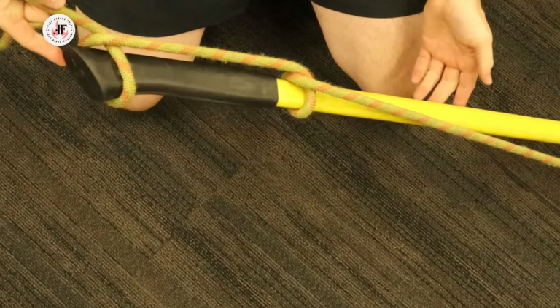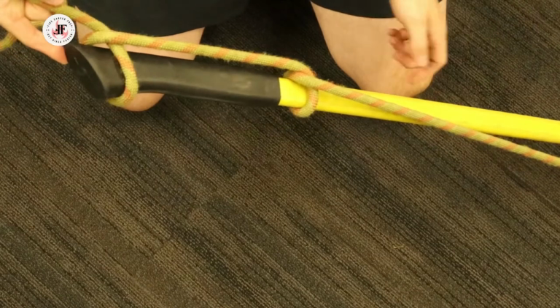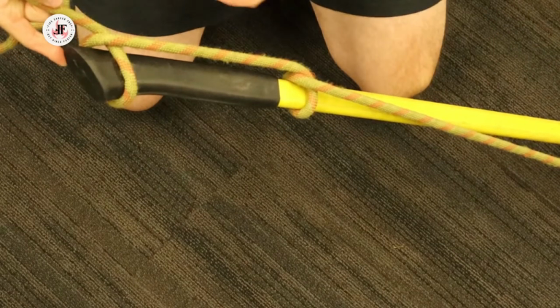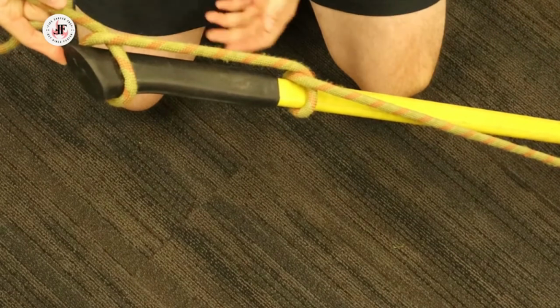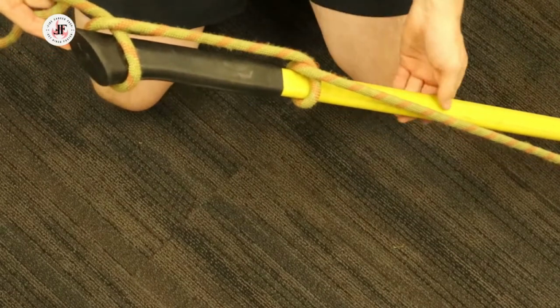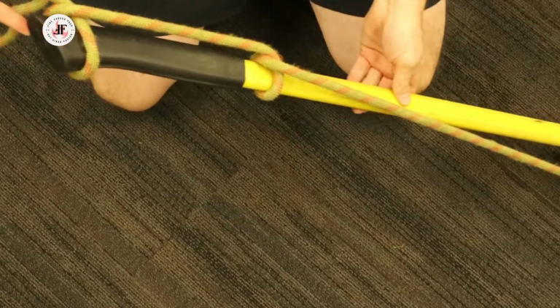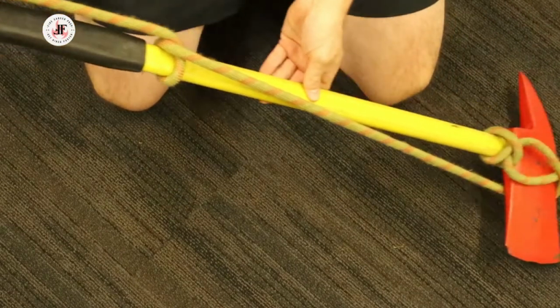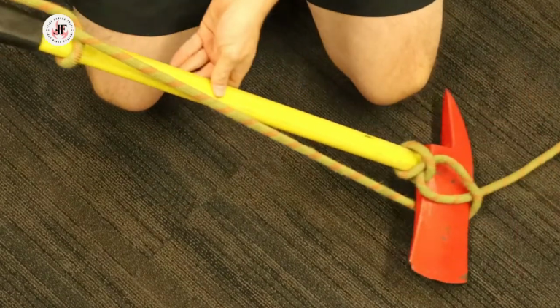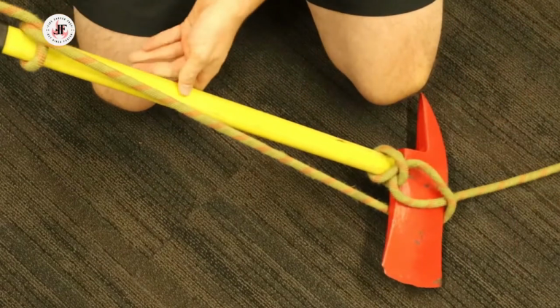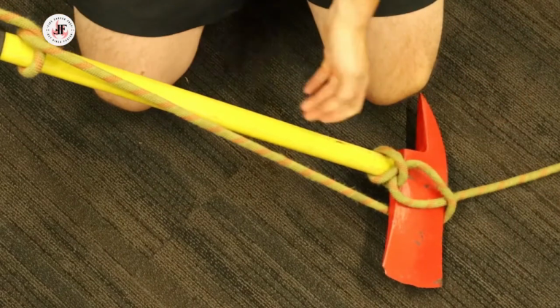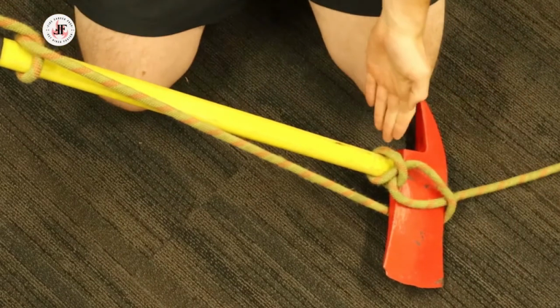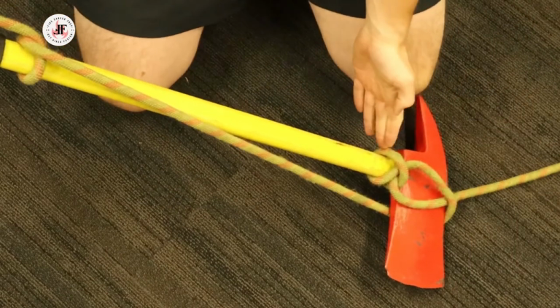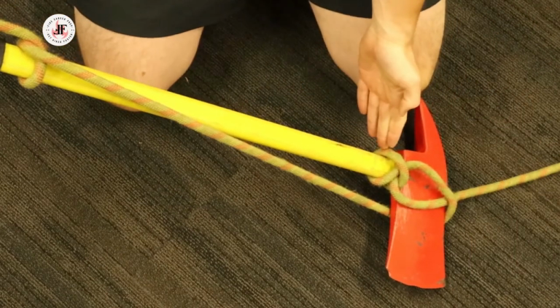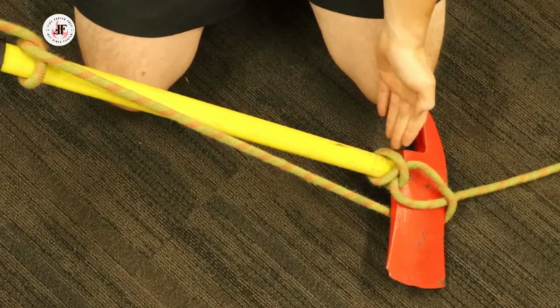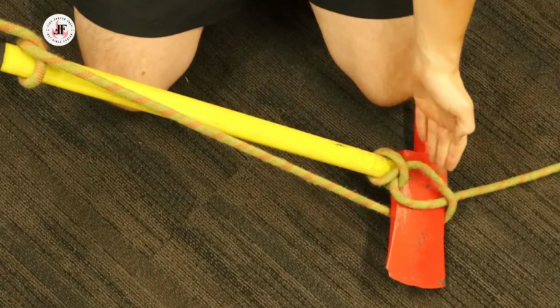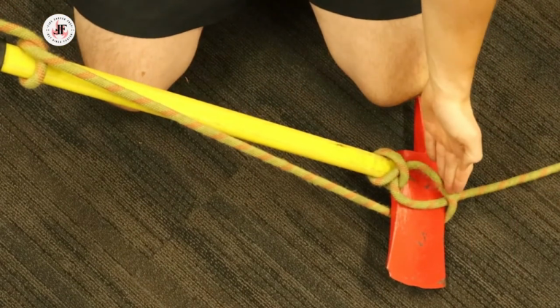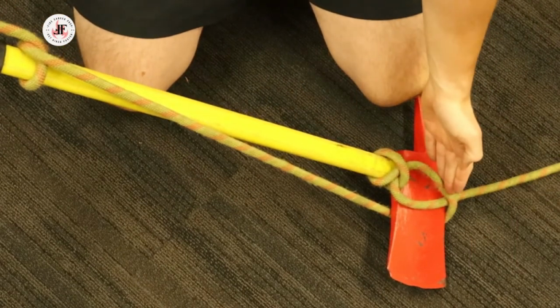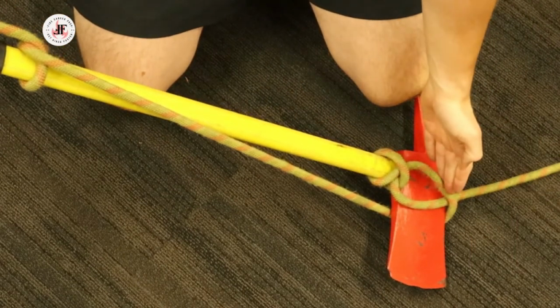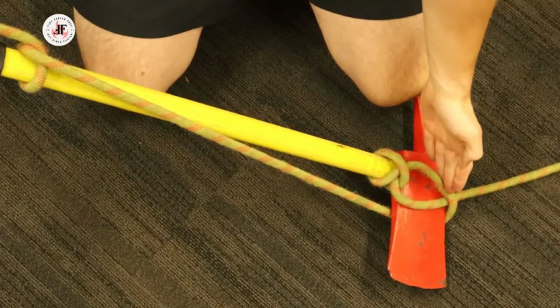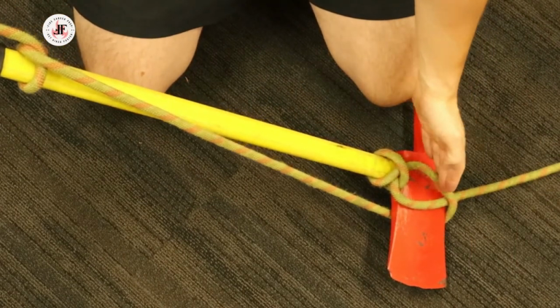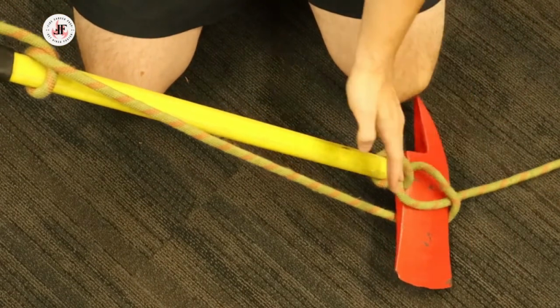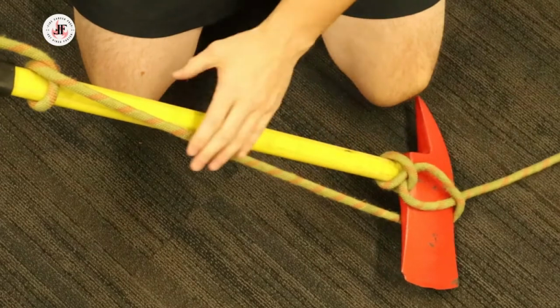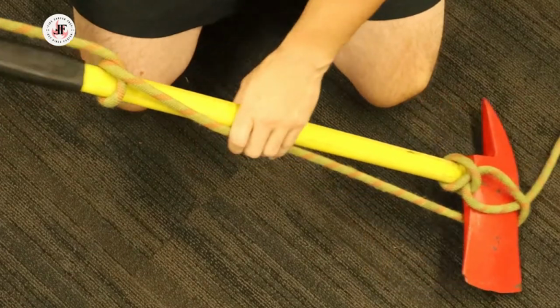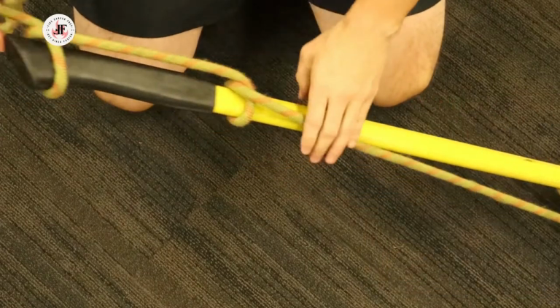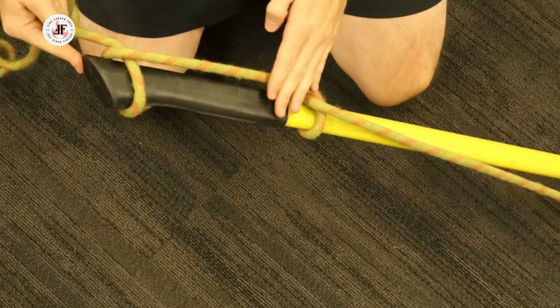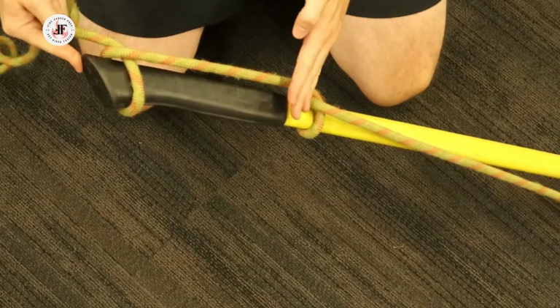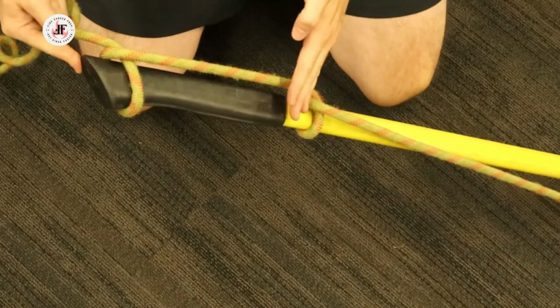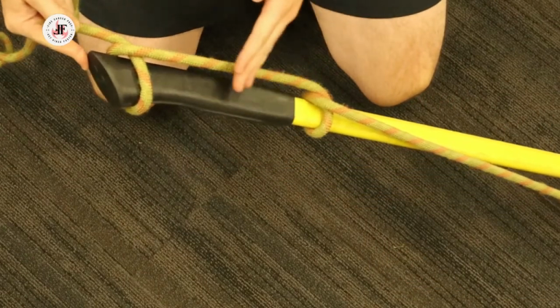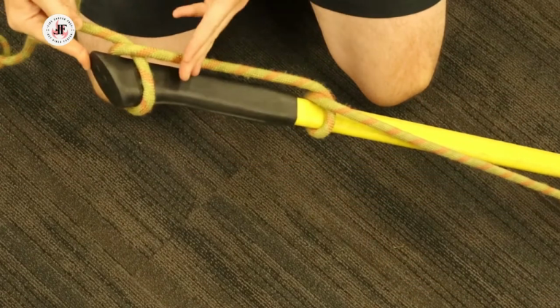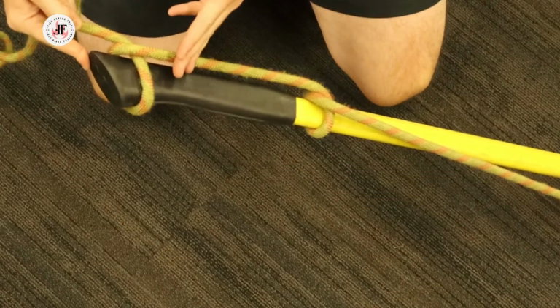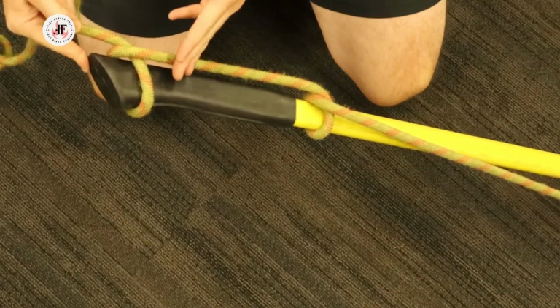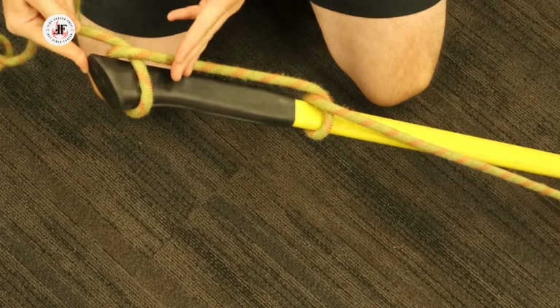To review: we went clove hitch, wrap the running end, half hitch, half hitch.